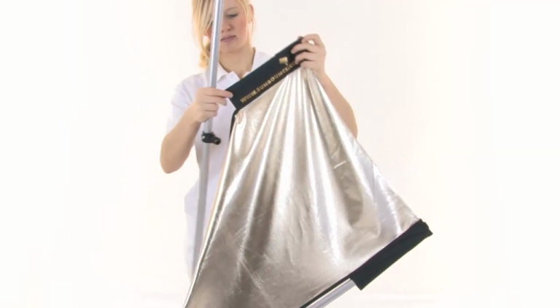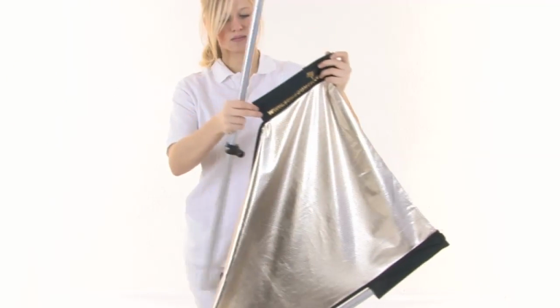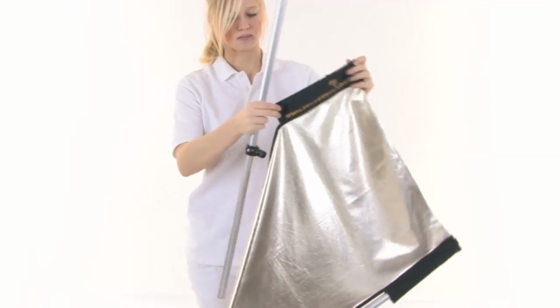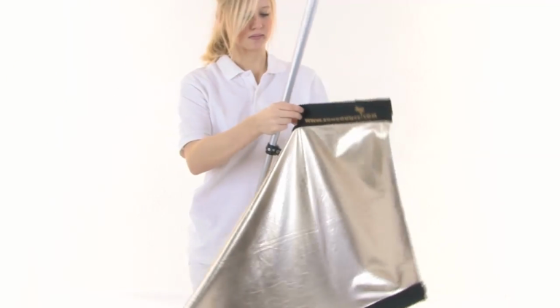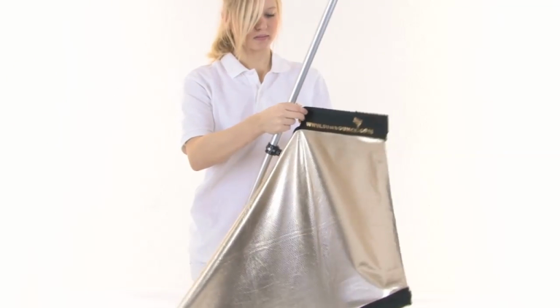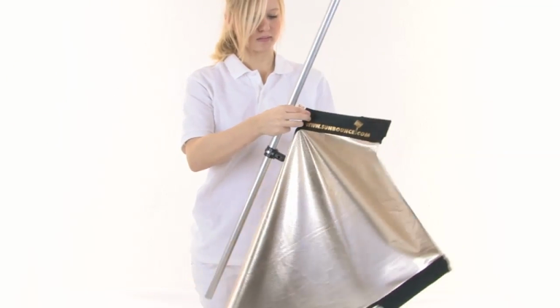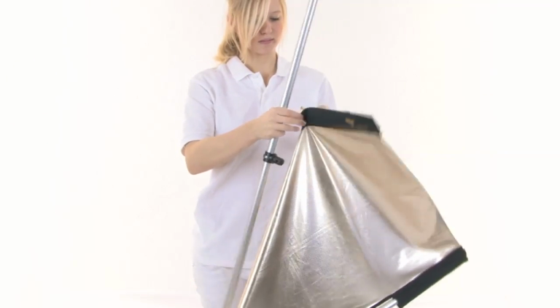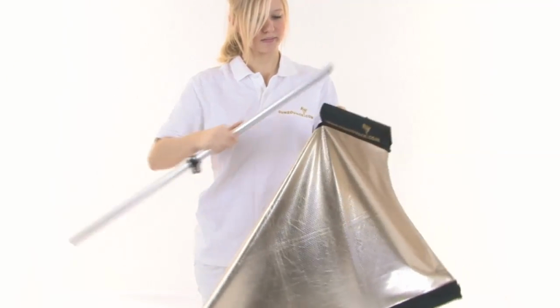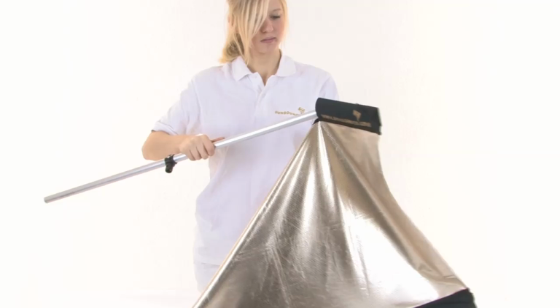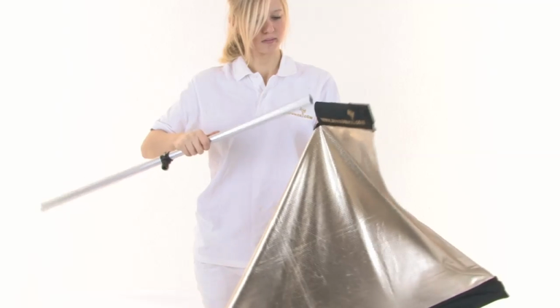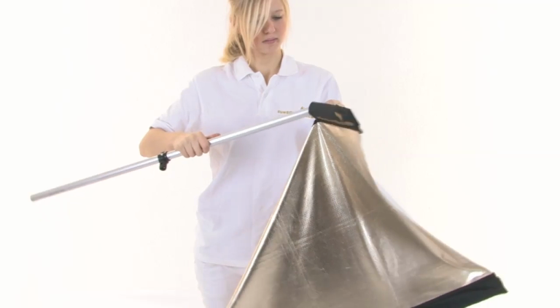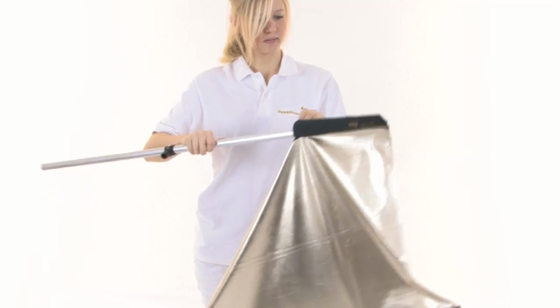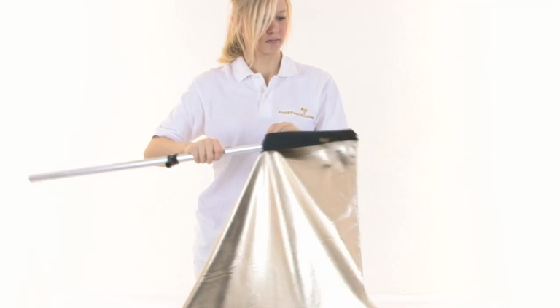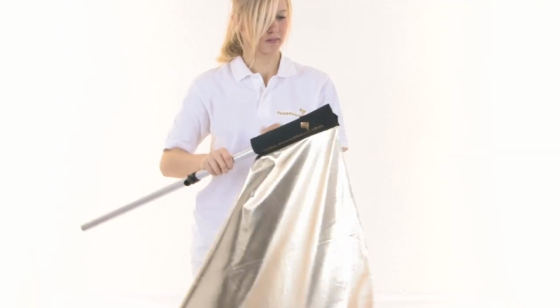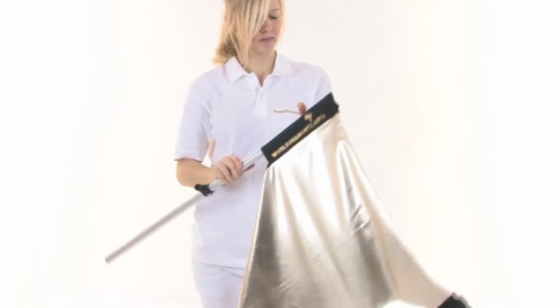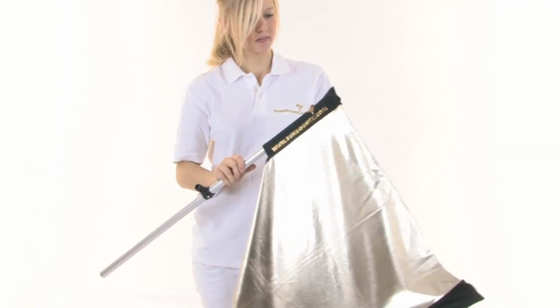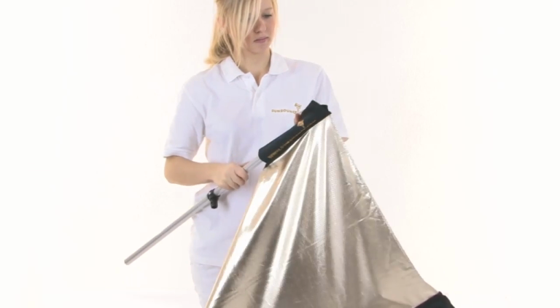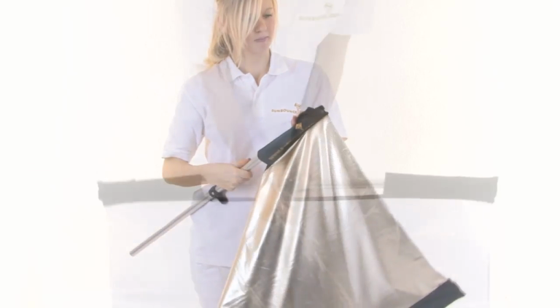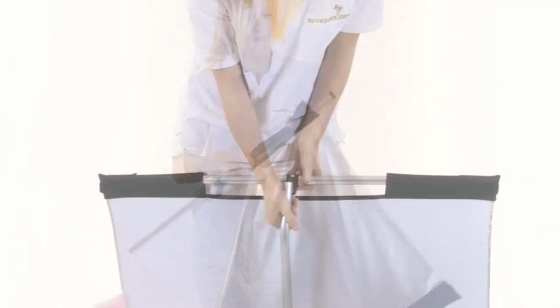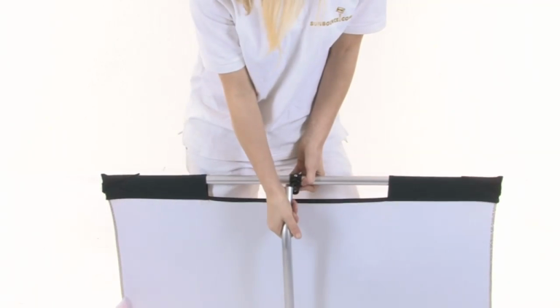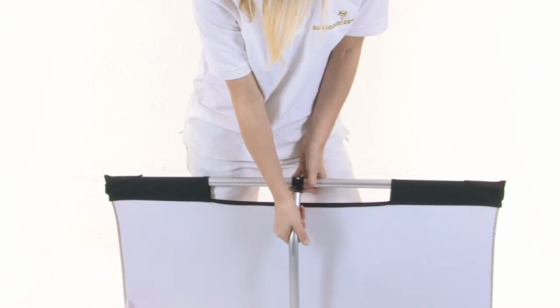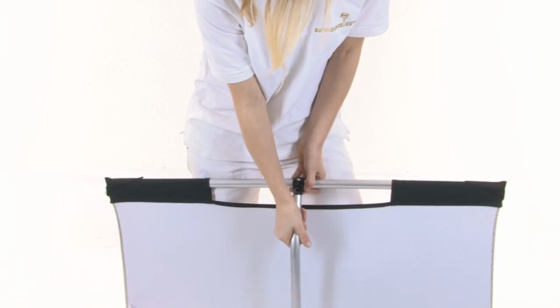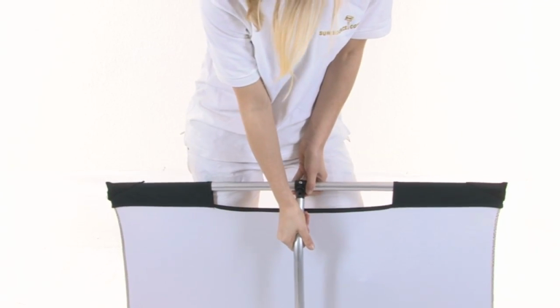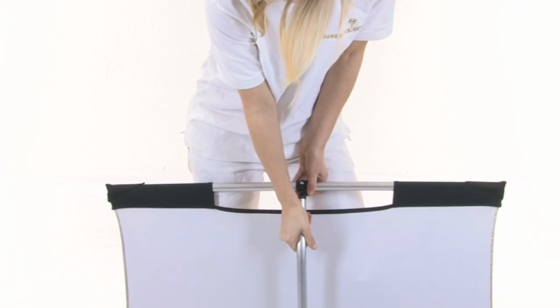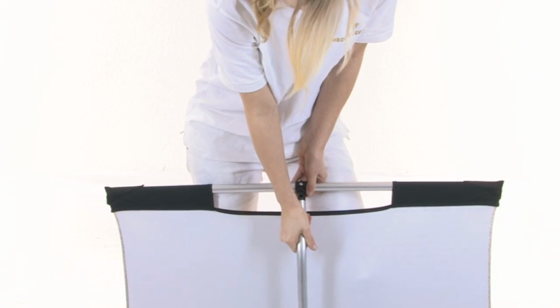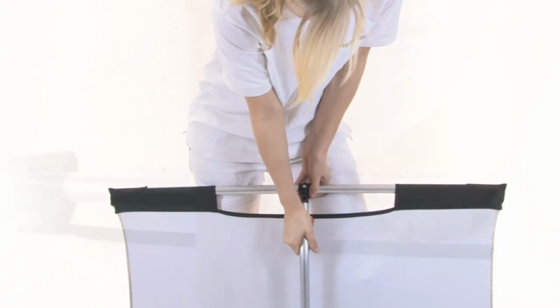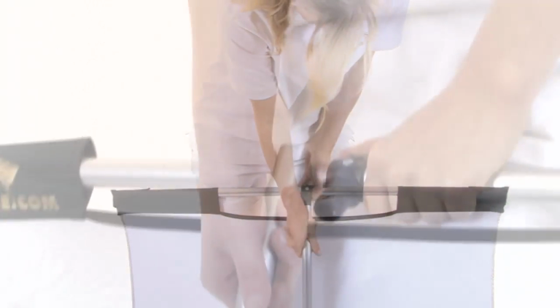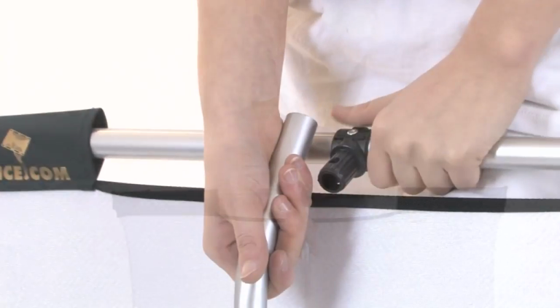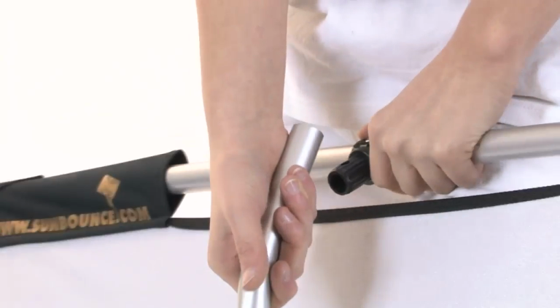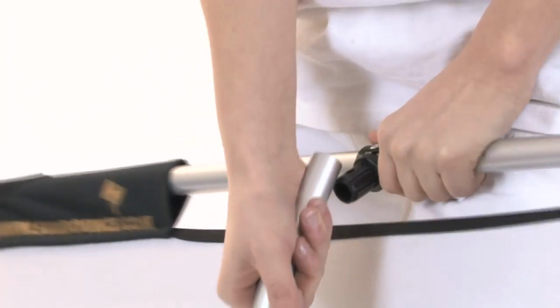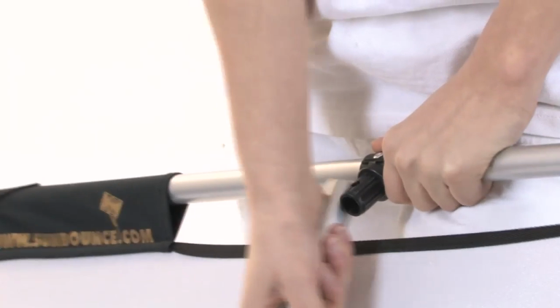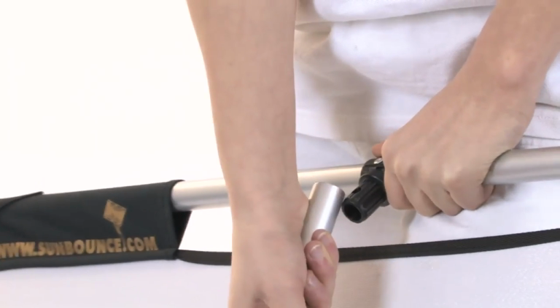Next you do the other frame pole on the opposite side of the fabric. Now you are ready to put the crossbars into place. The crossbars fit snugly over the connectors, which are riveted into place.